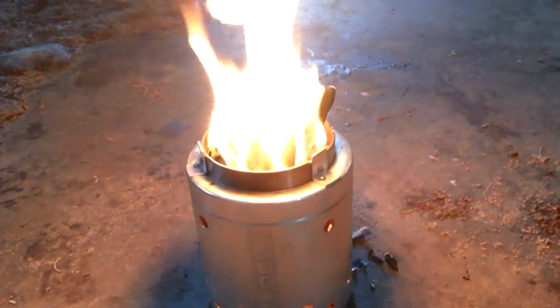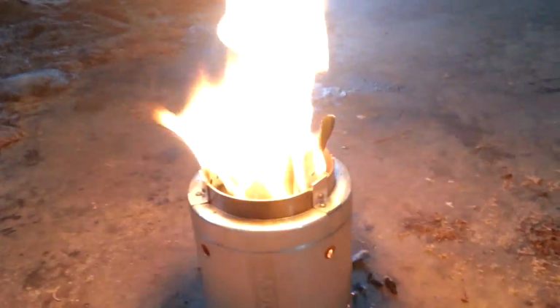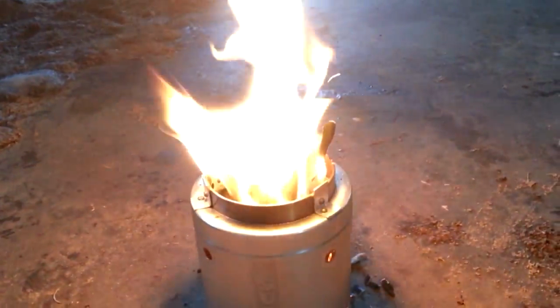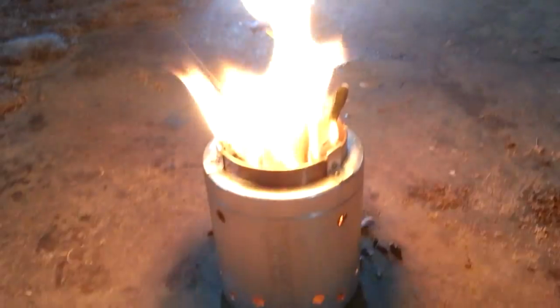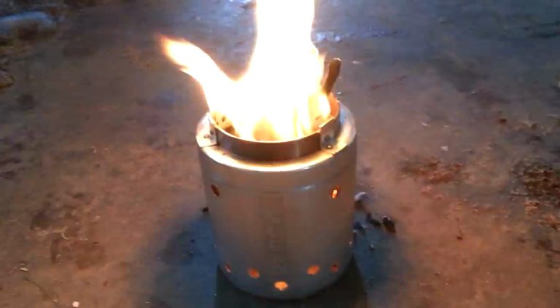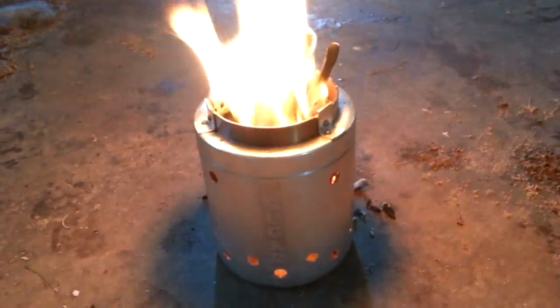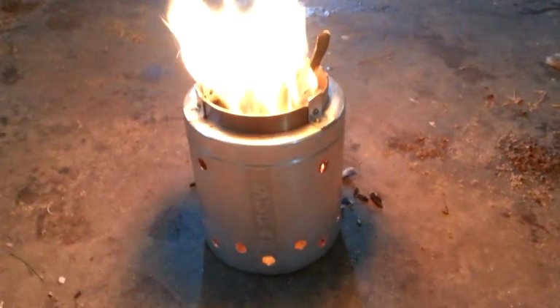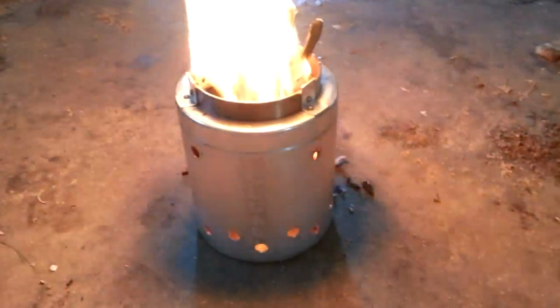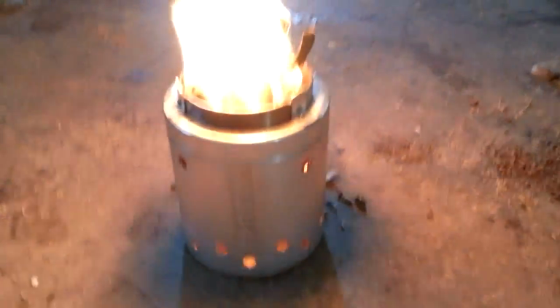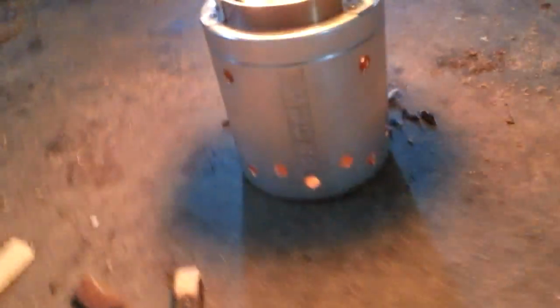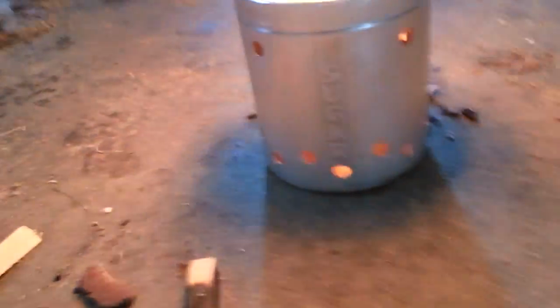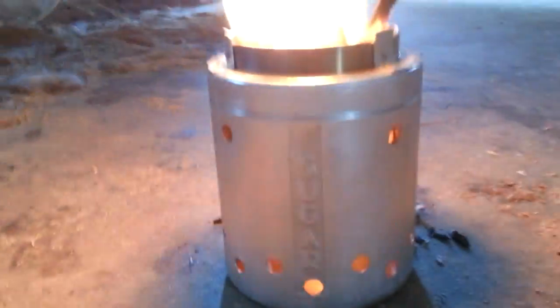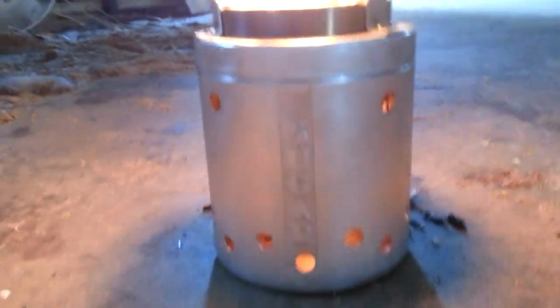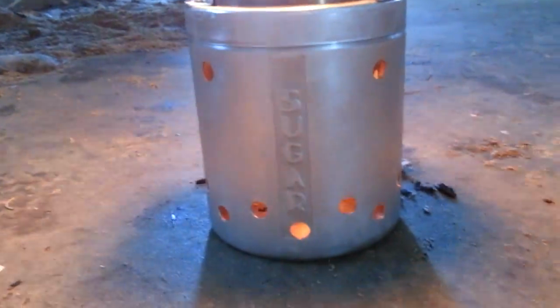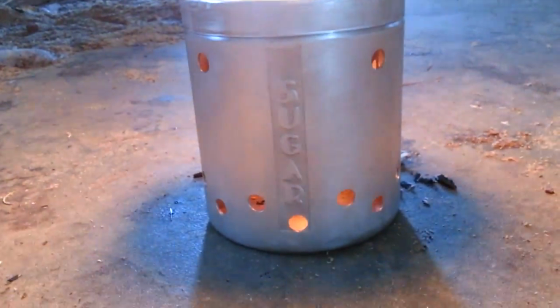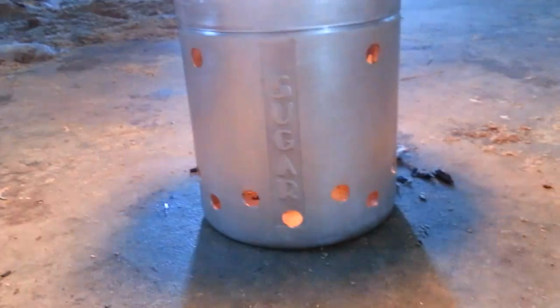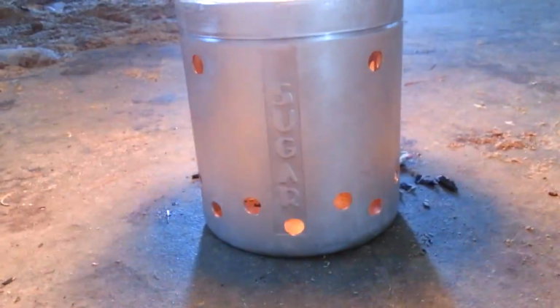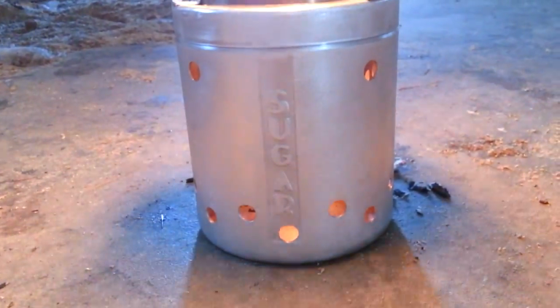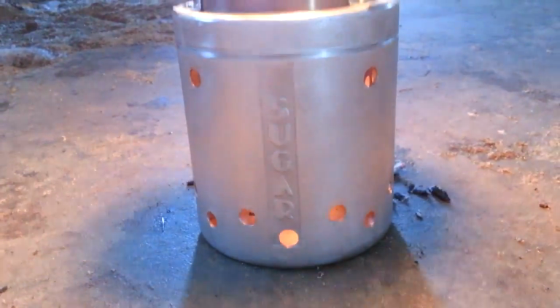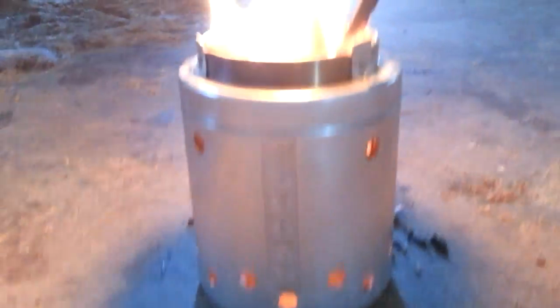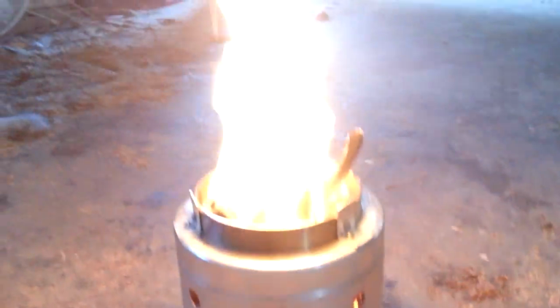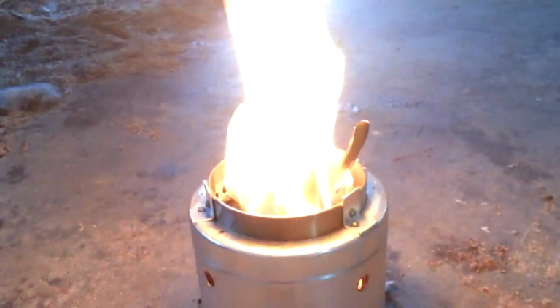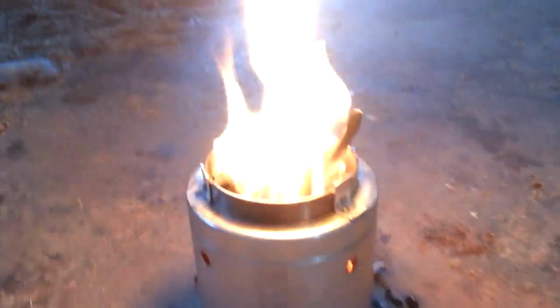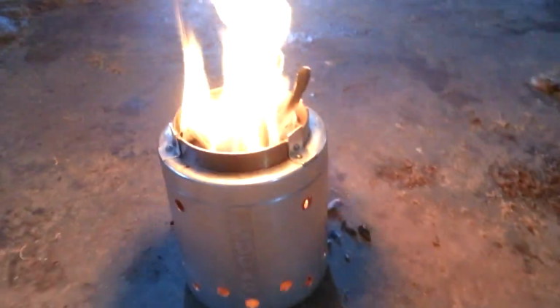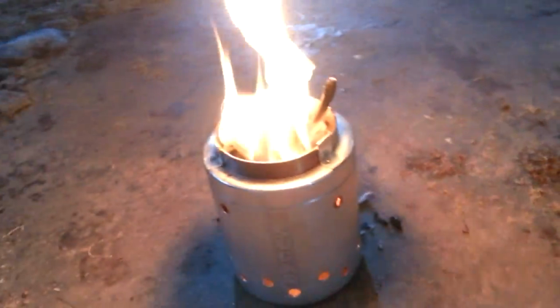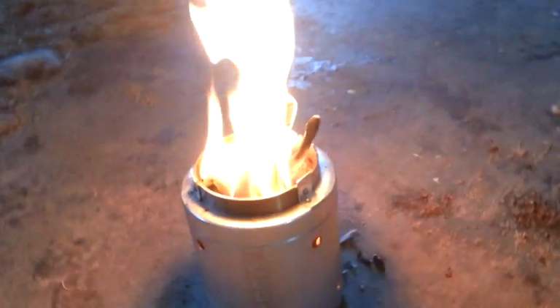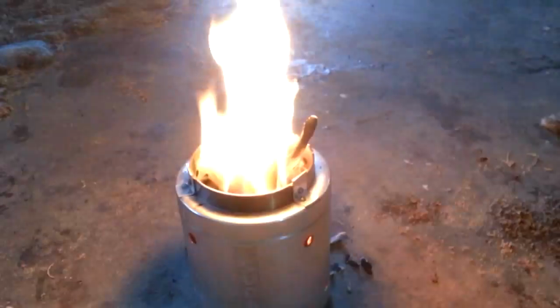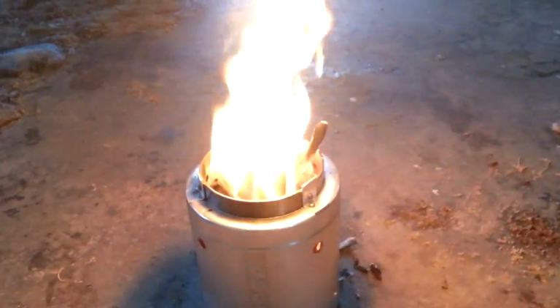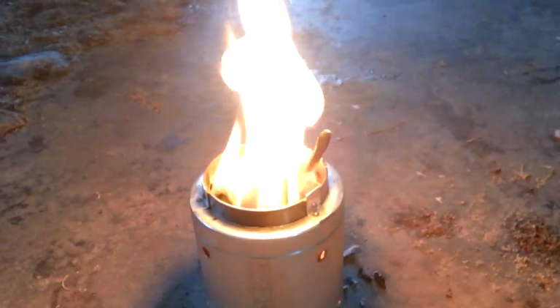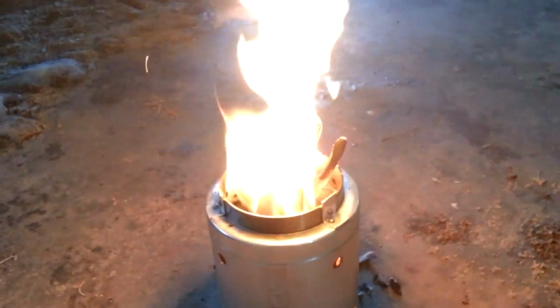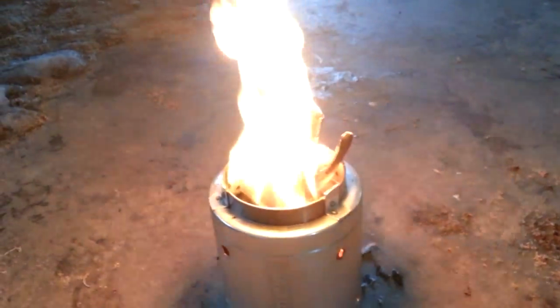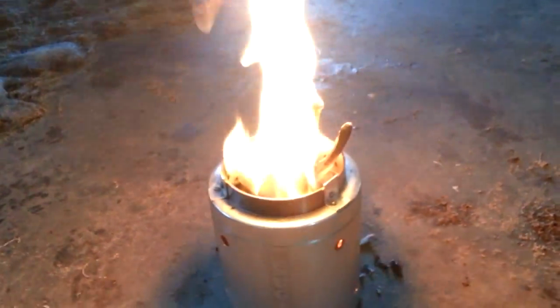If not, it's just another stove to add to my collection either way. Alright guys, let me know what you think. Talk to you later.